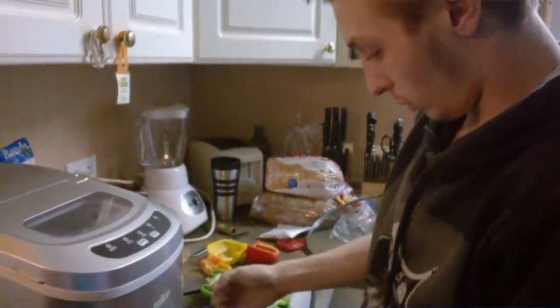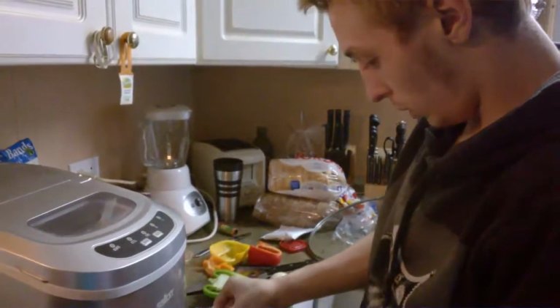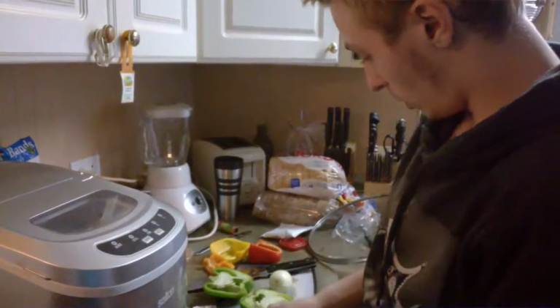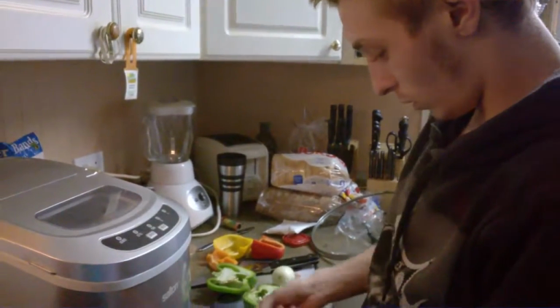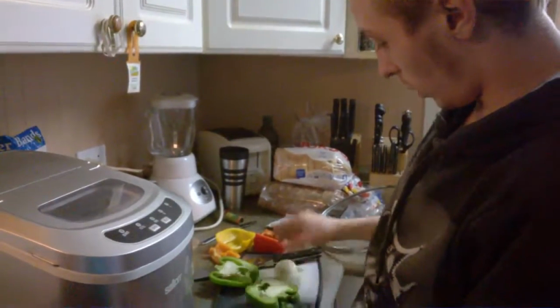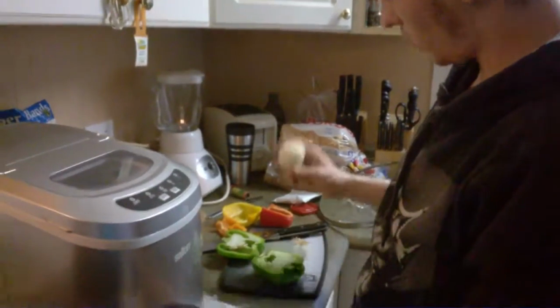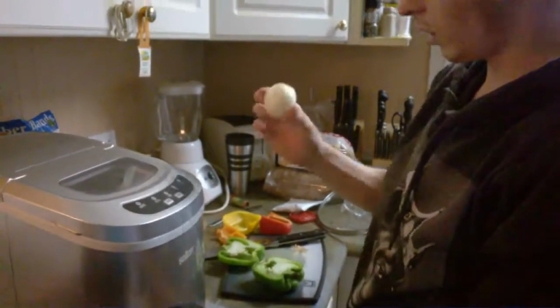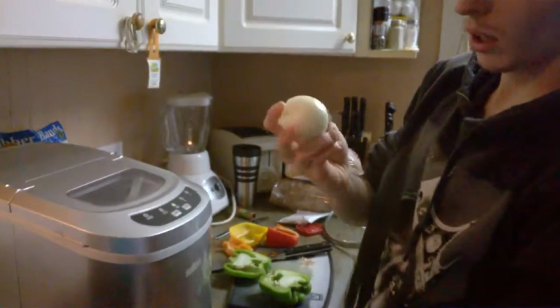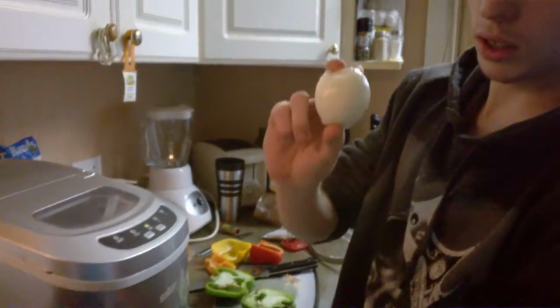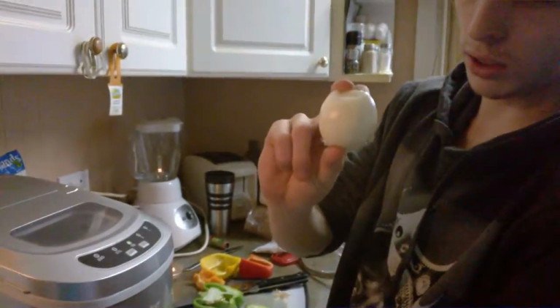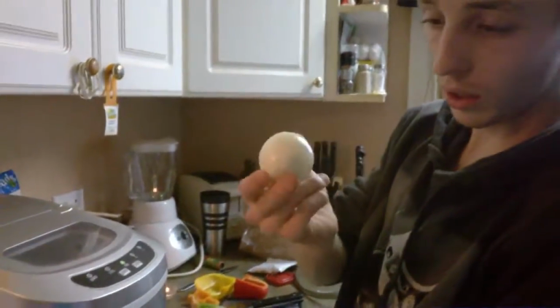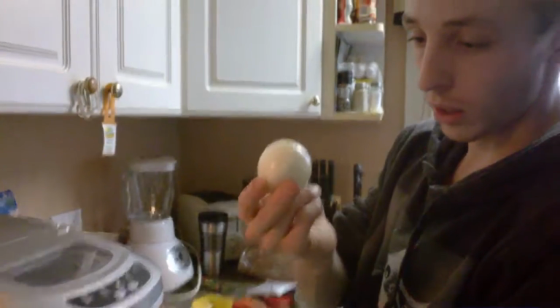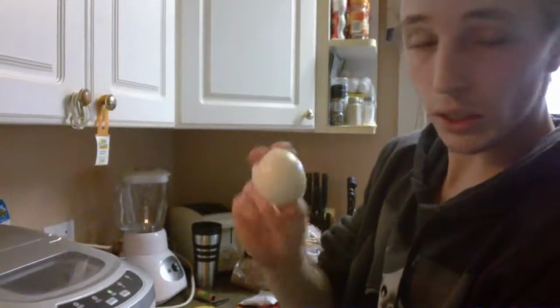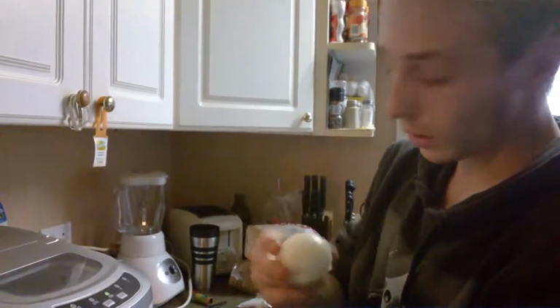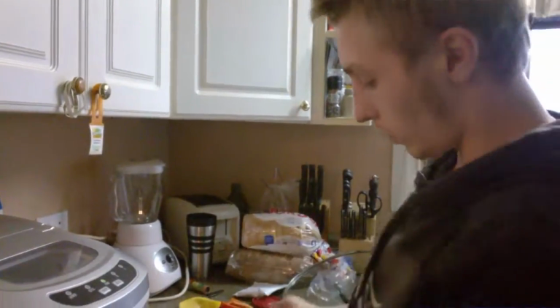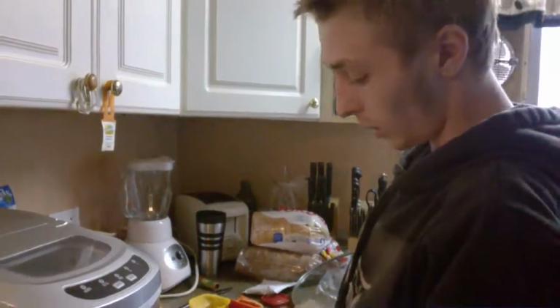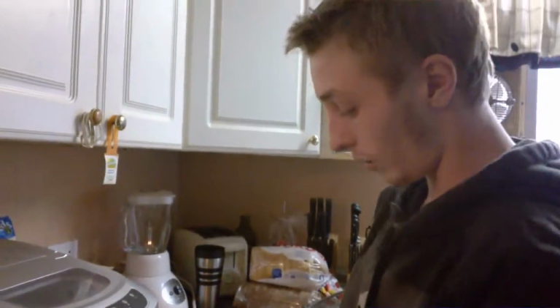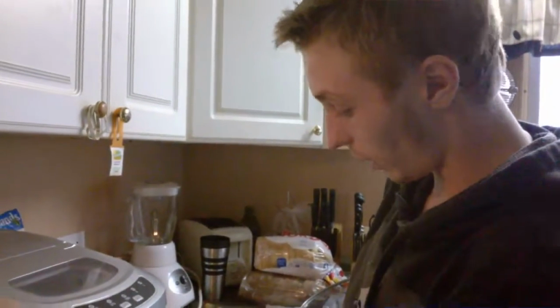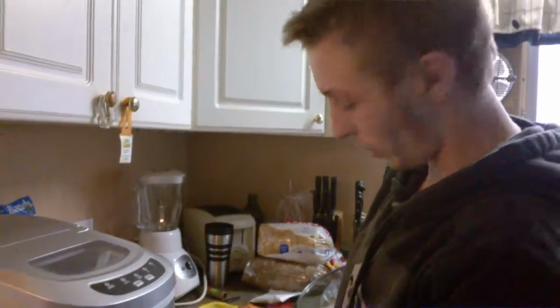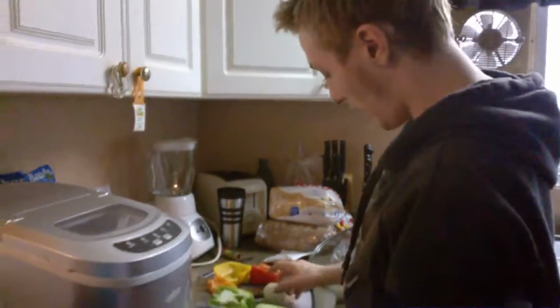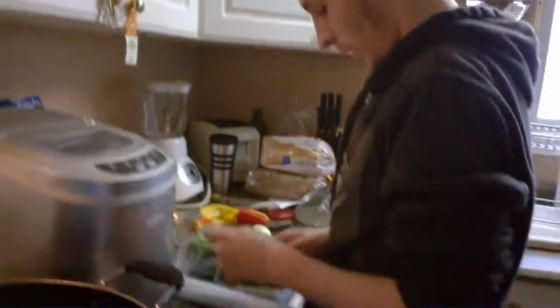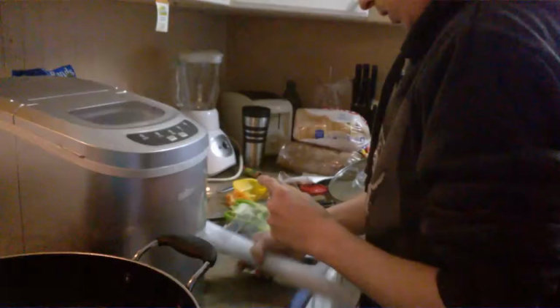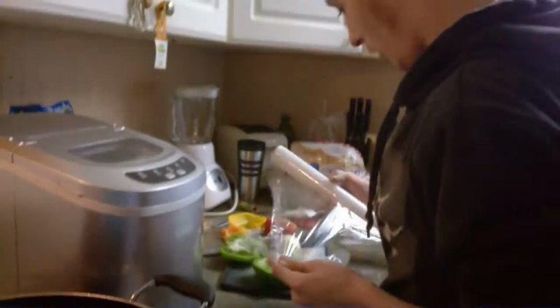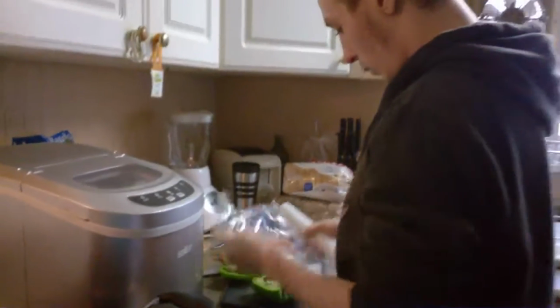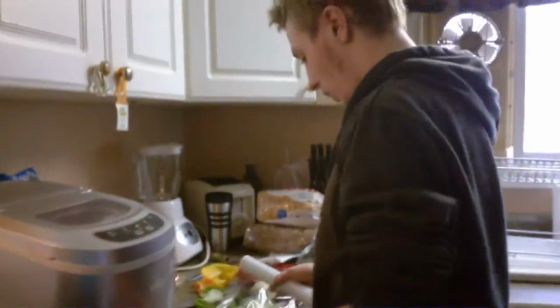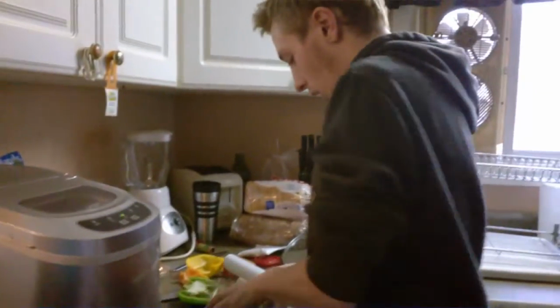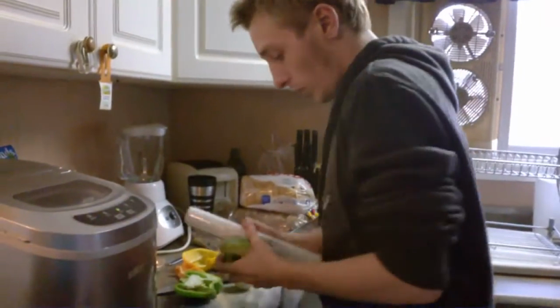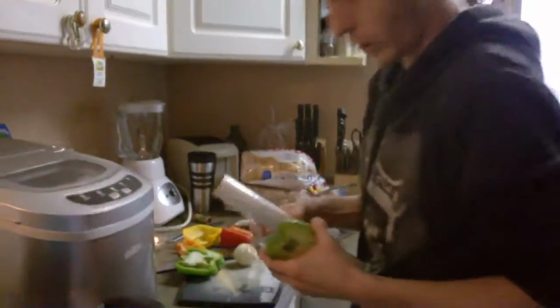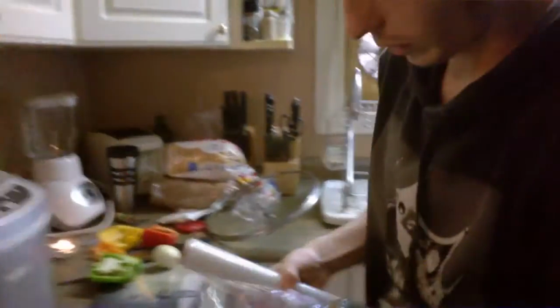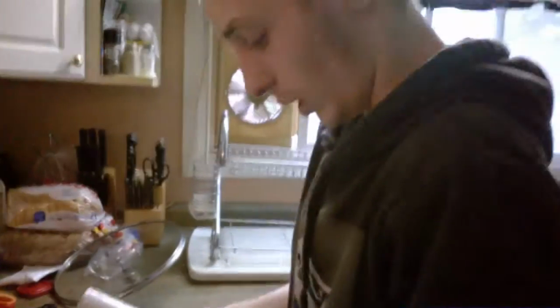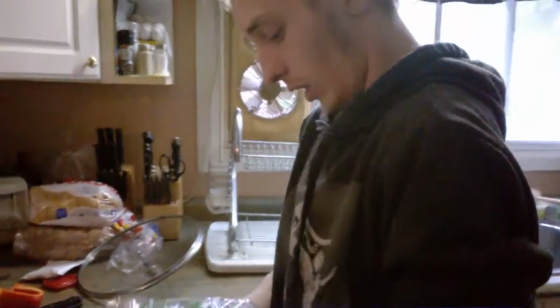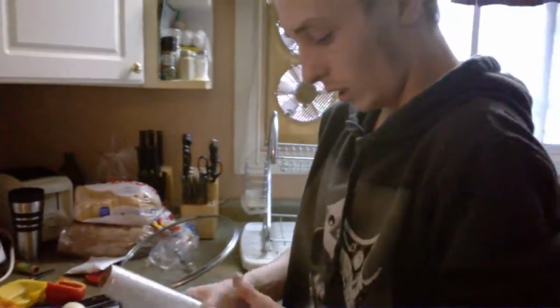Also, we're gonna be using a nice little onion. If you don't have an onion this small, you can use half a big onion — whatever you got. You don't need that much onion, especially for me — I don't like onions.